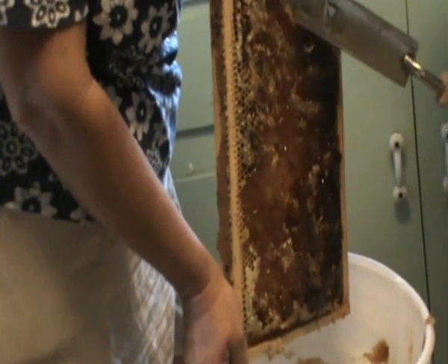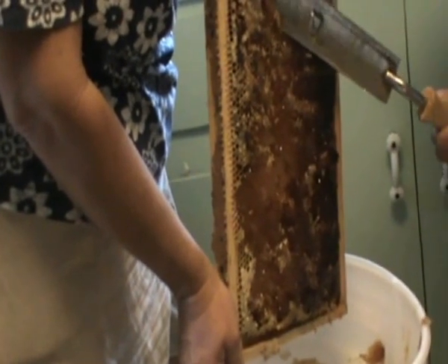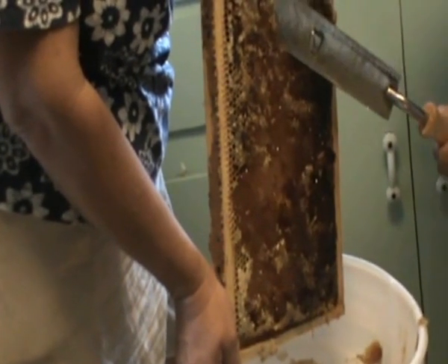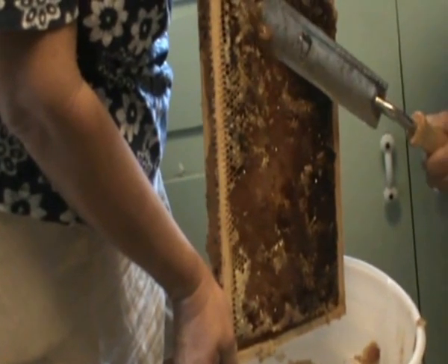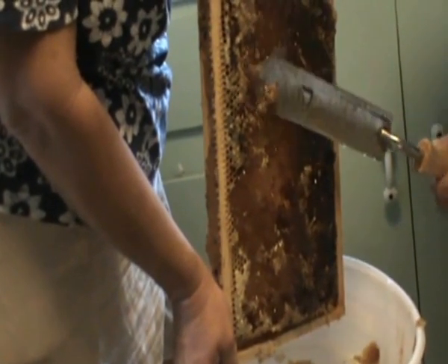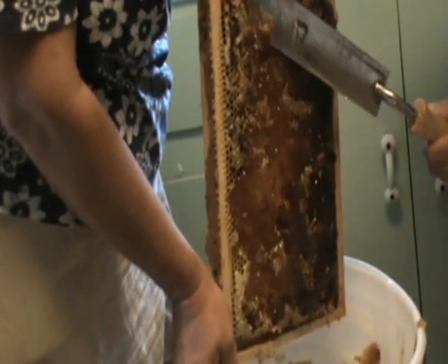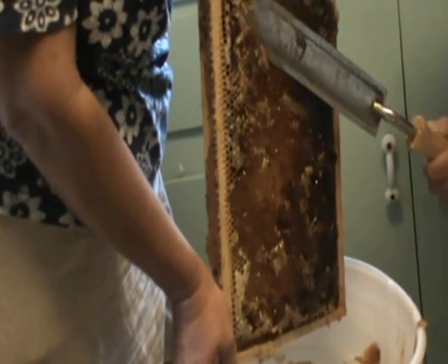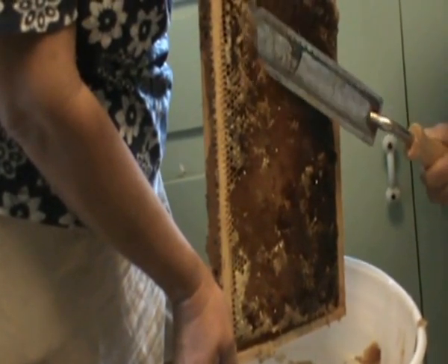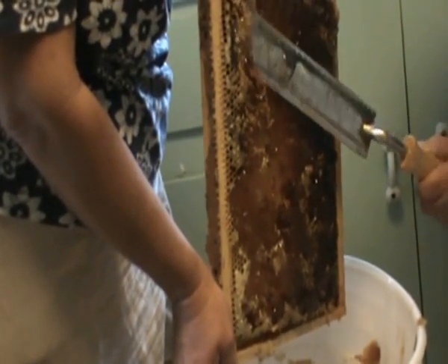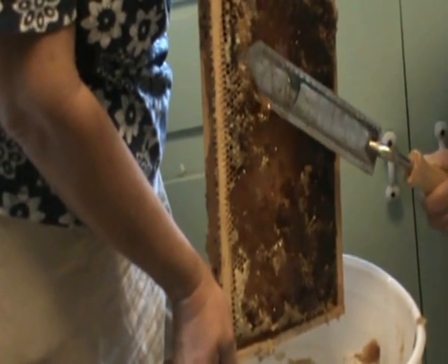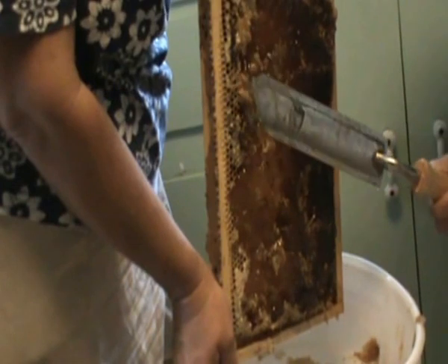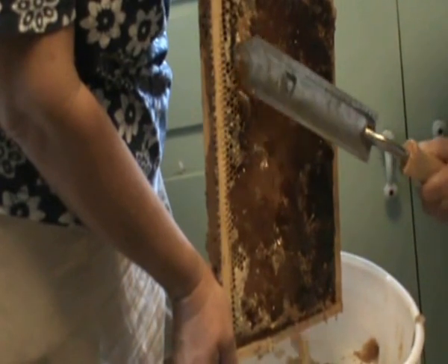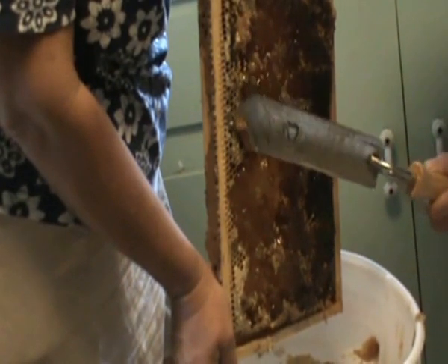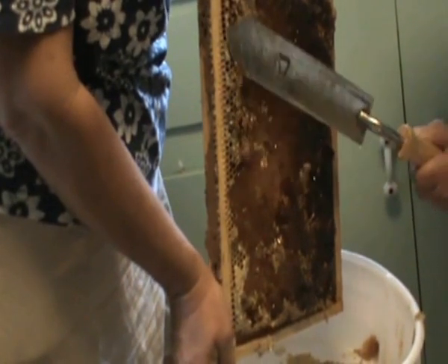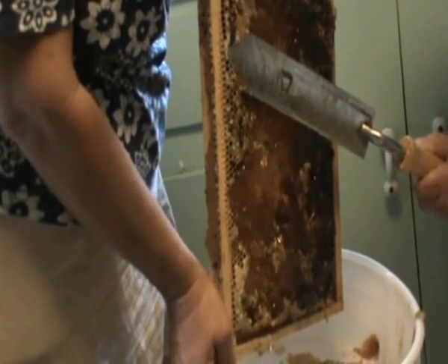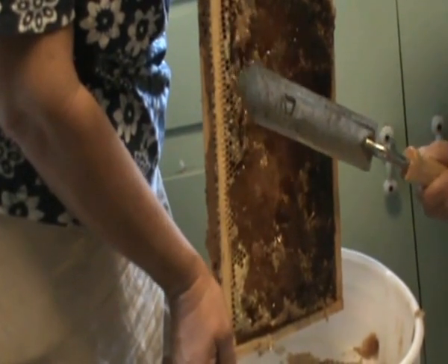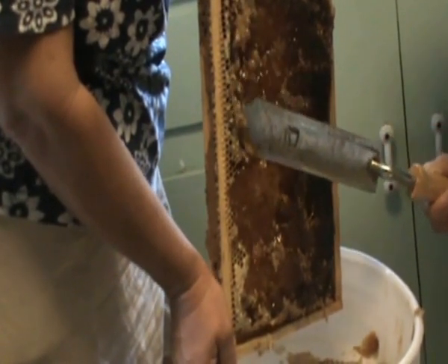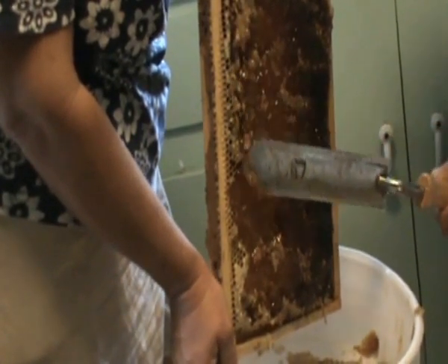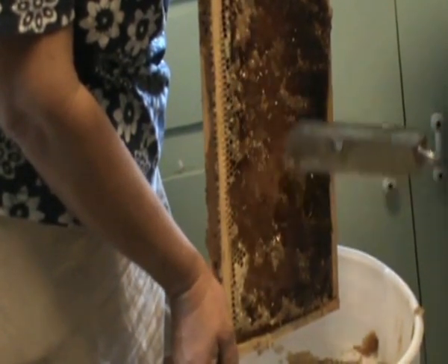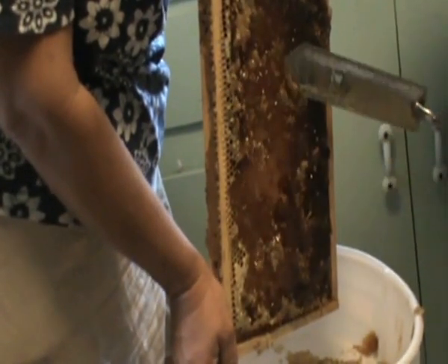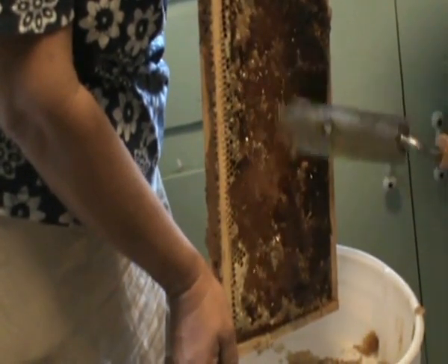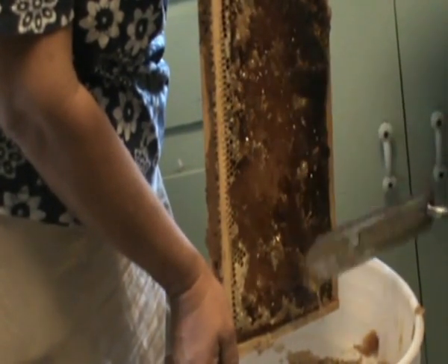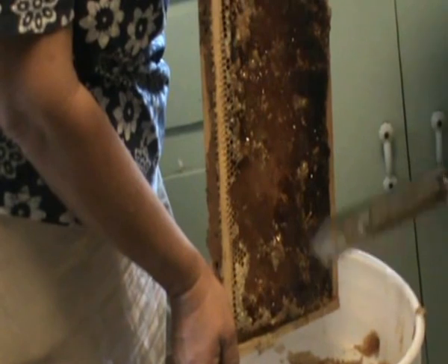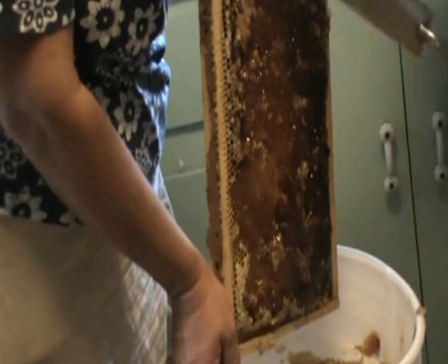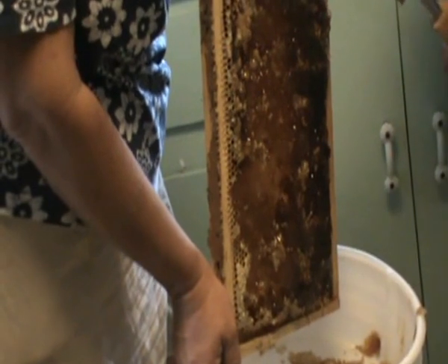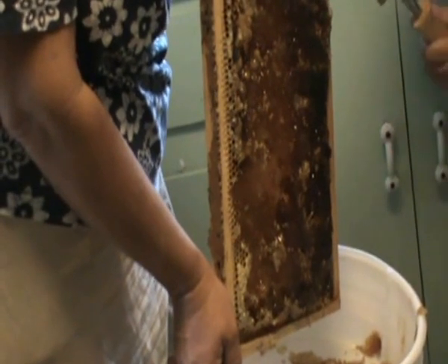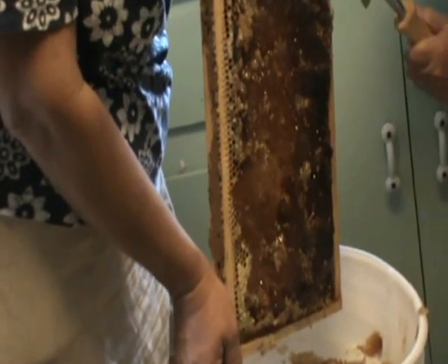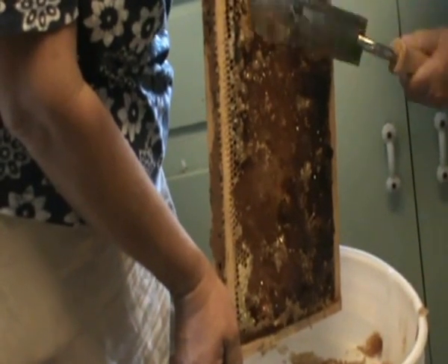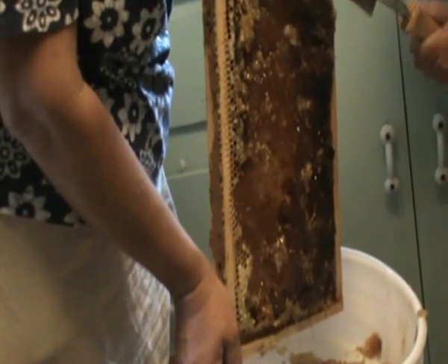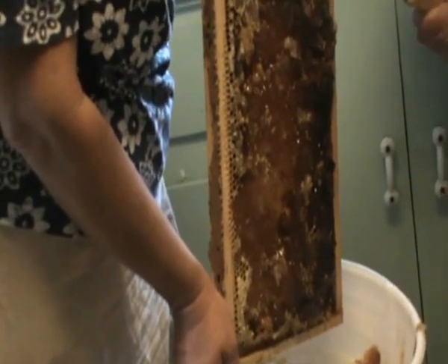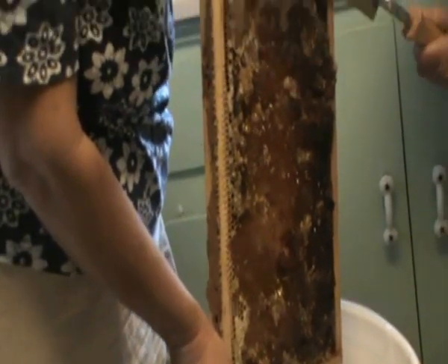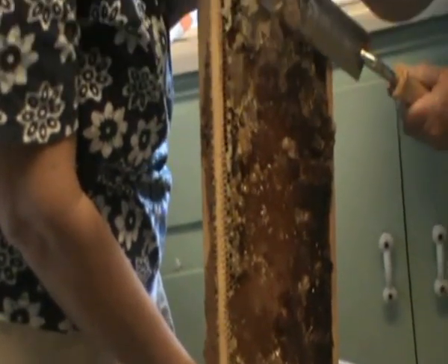You want to make sure that it's all capped, and that way you know the water content. That's the only time your honey will go bad — when there's still water content in it.